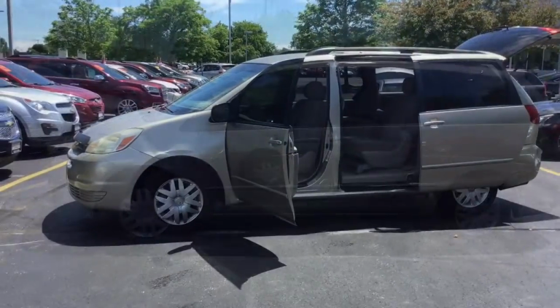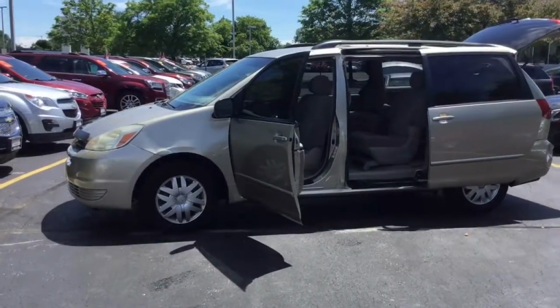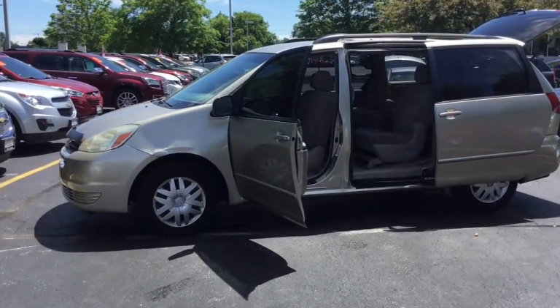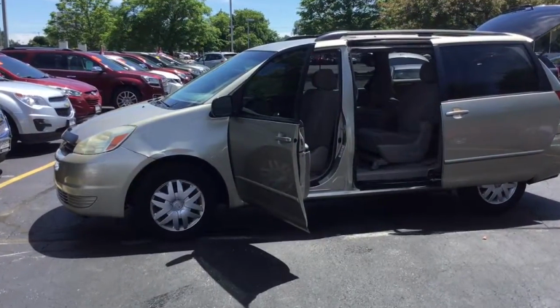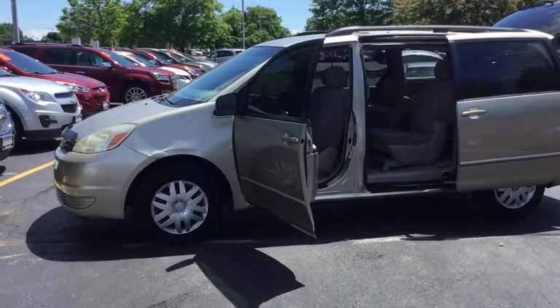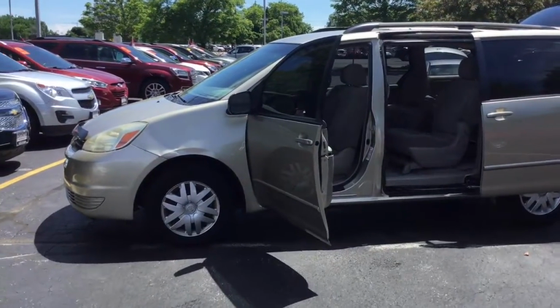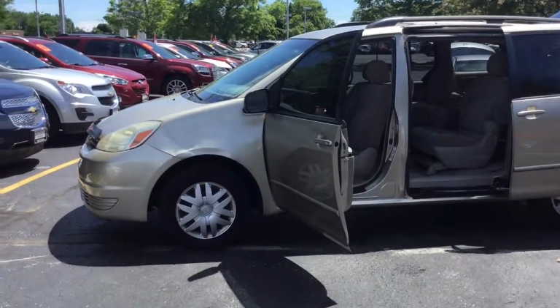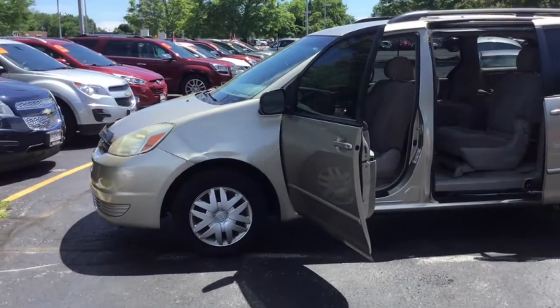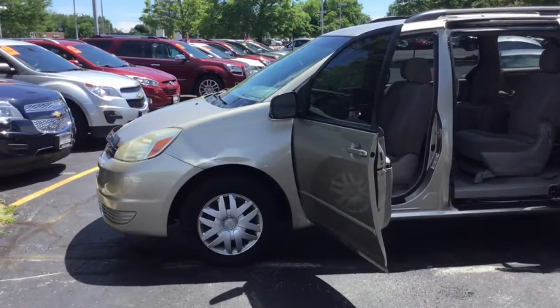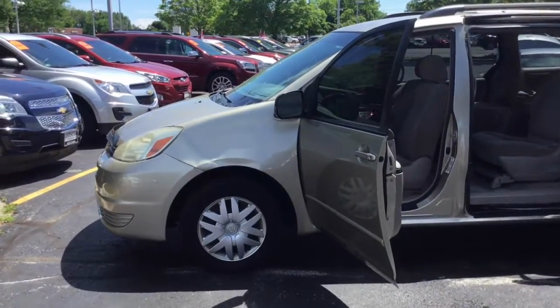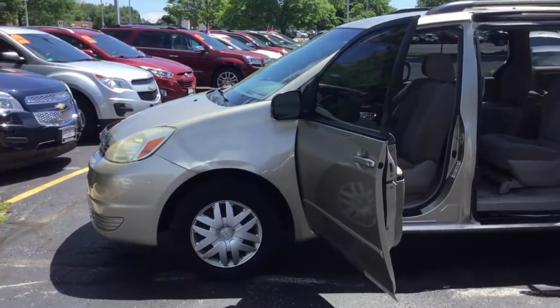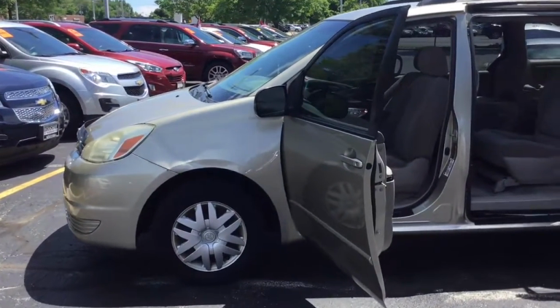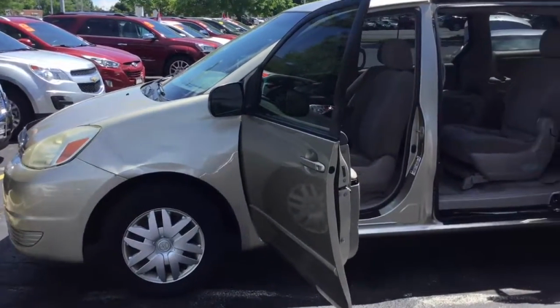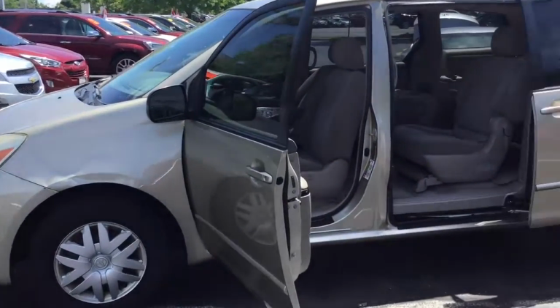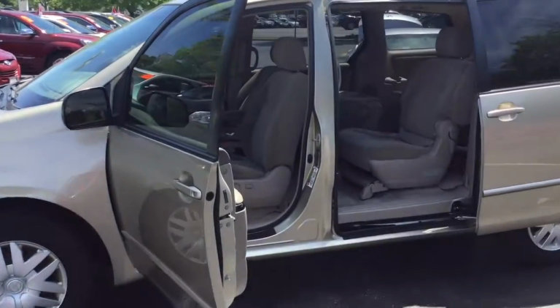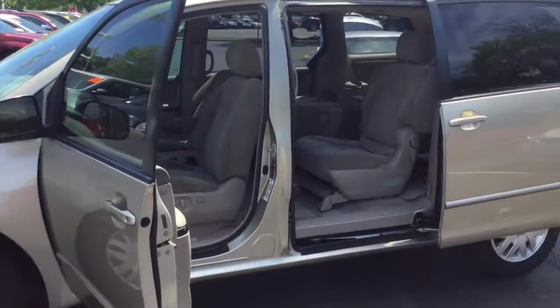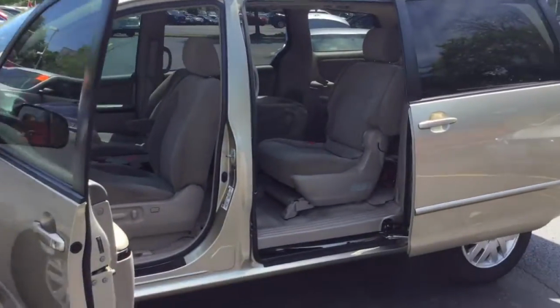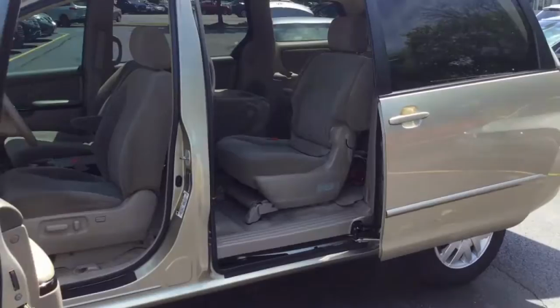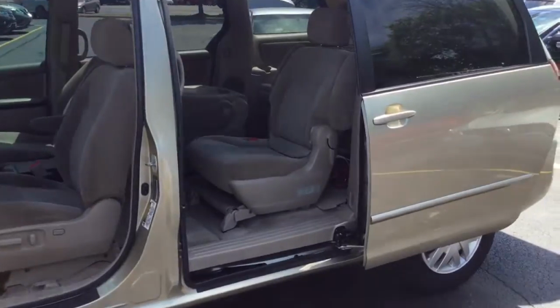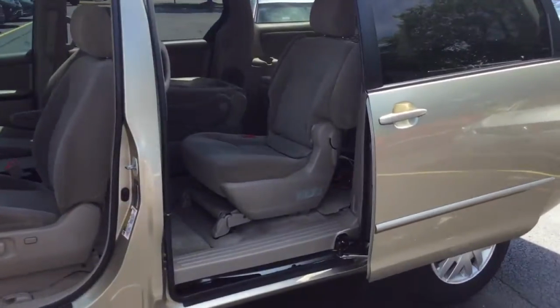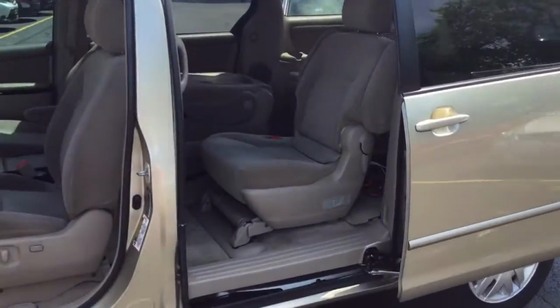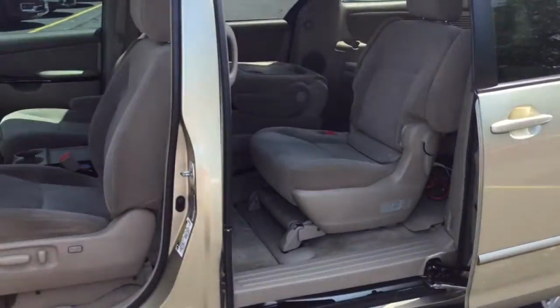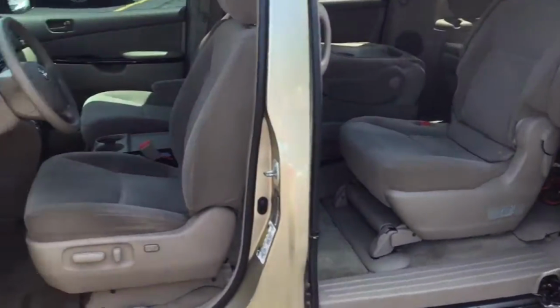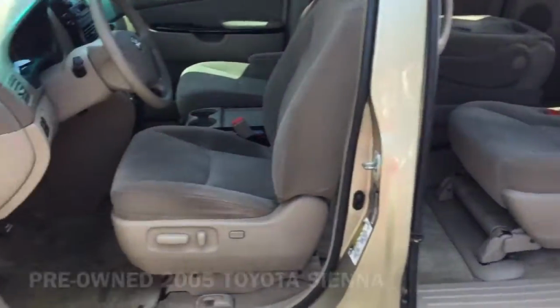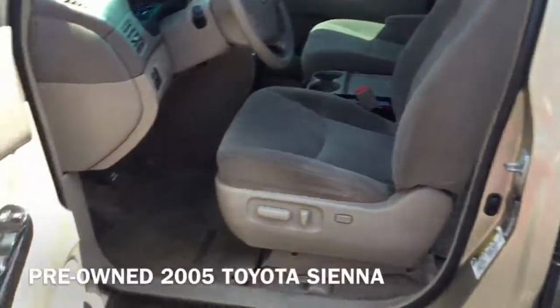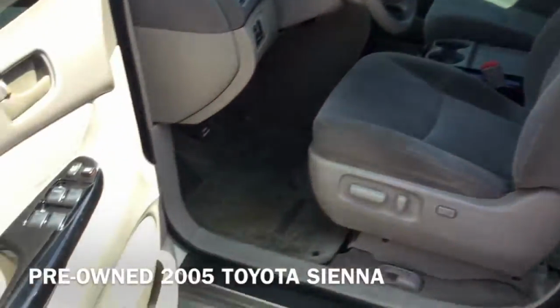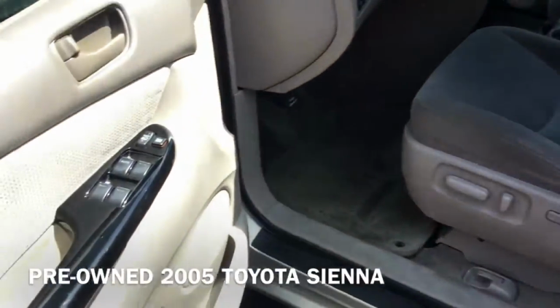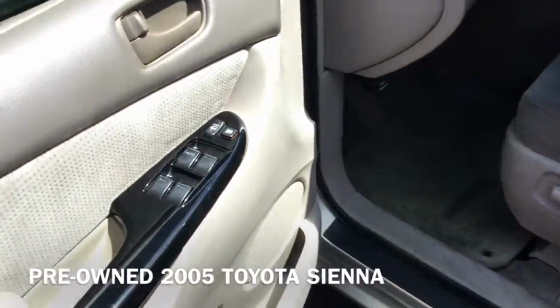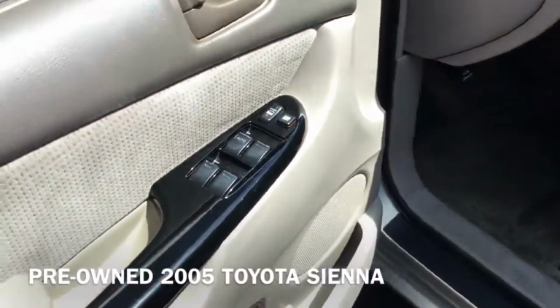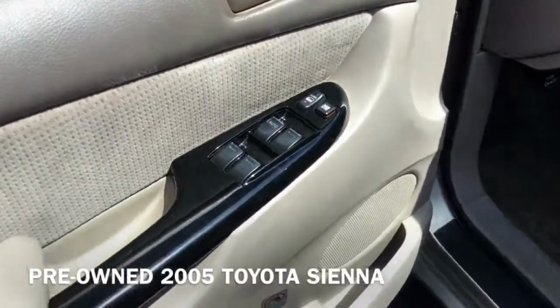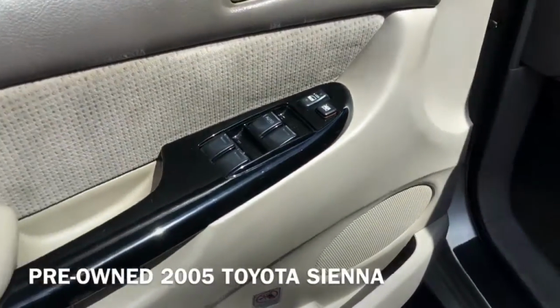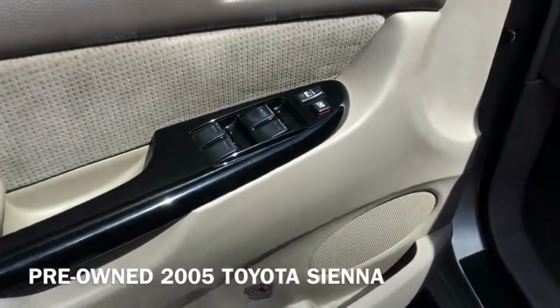Hi! I'm Taylor from Gordie Boucher Nissan of Greenfield. Today I'm super excited to give you a closer look at this pre-owned 2005 Toyota Sienna.